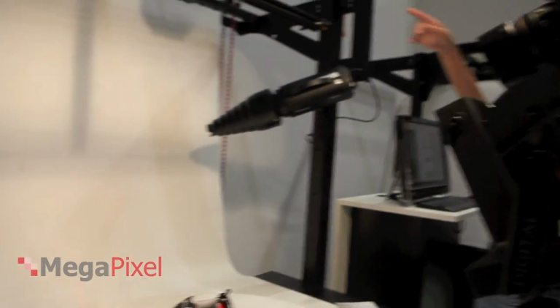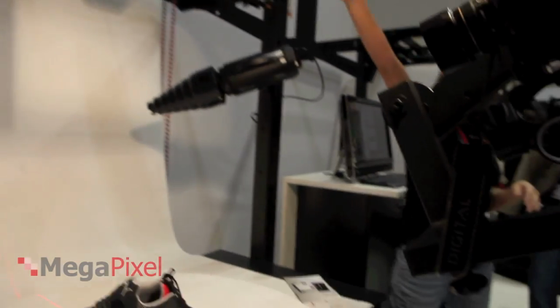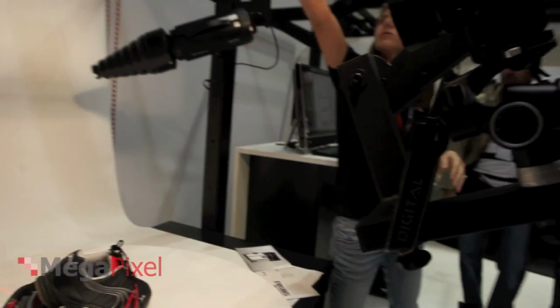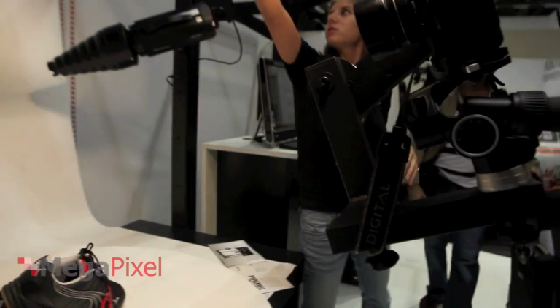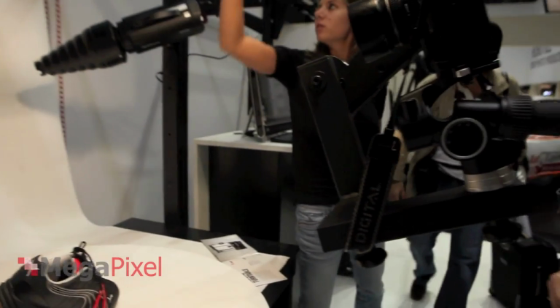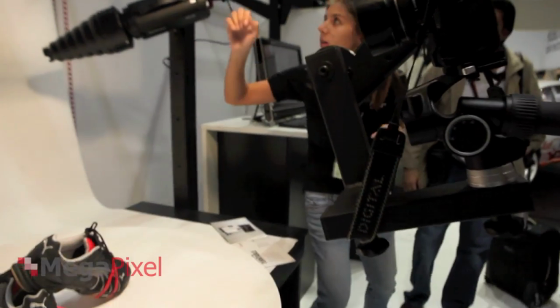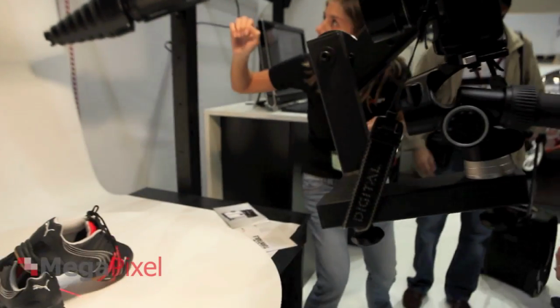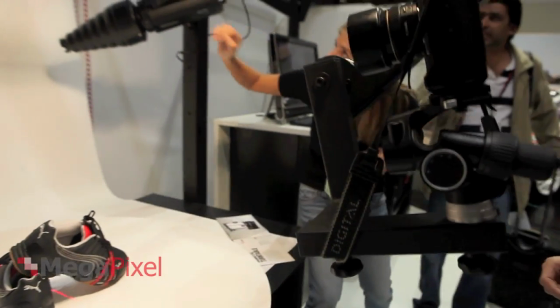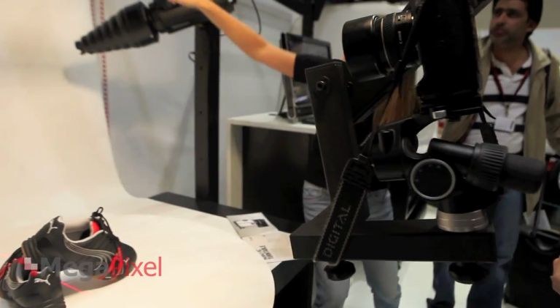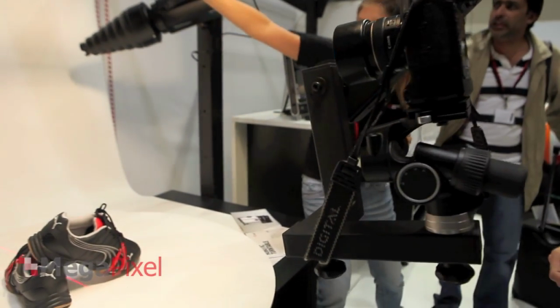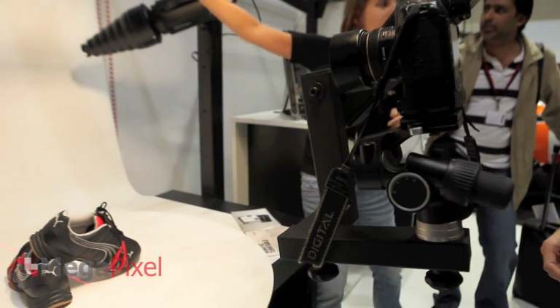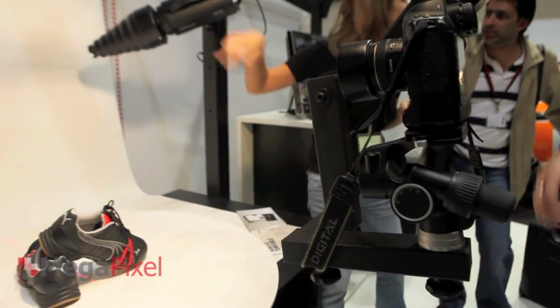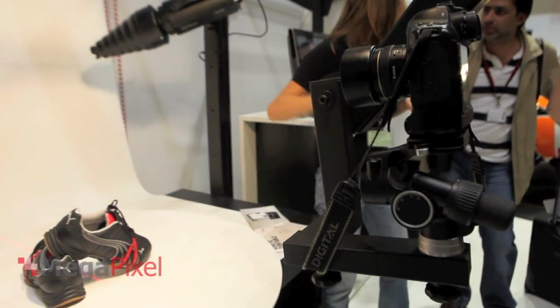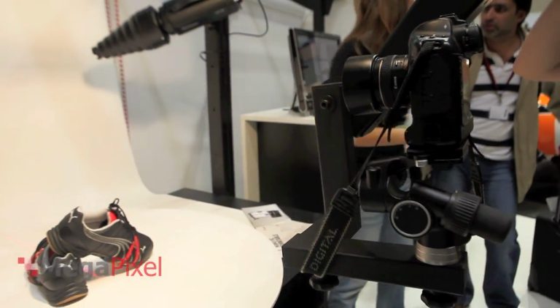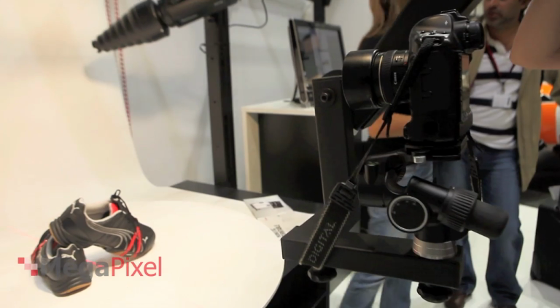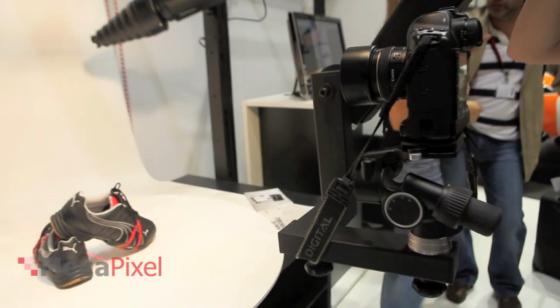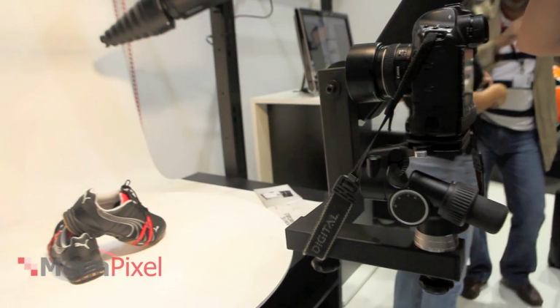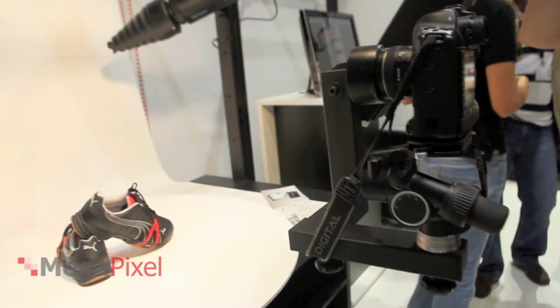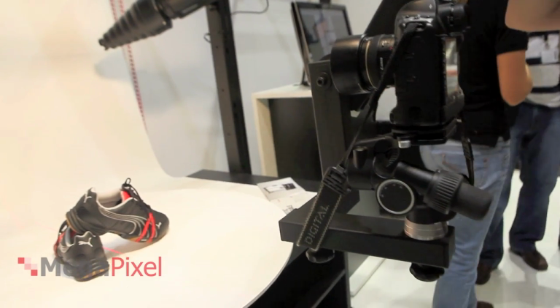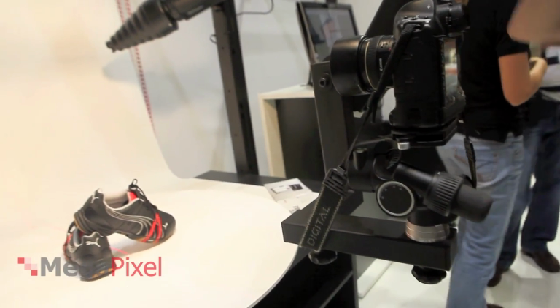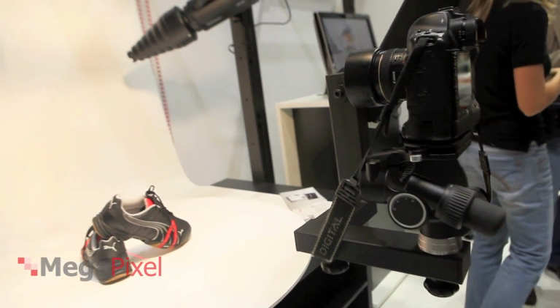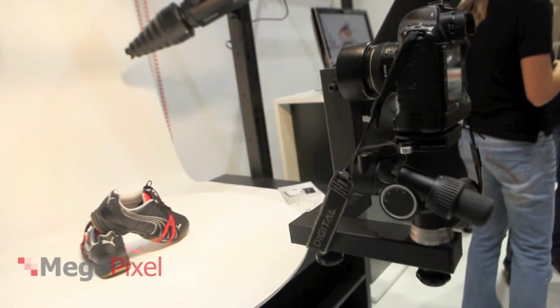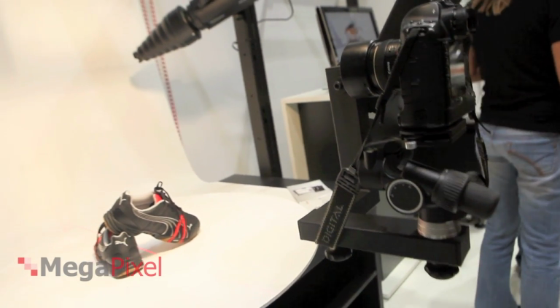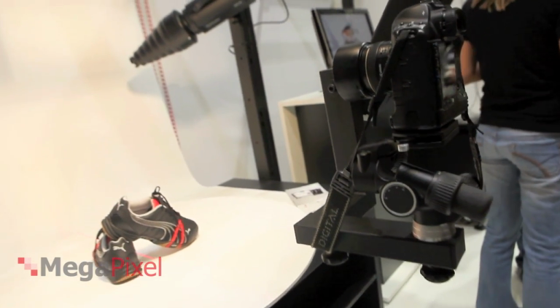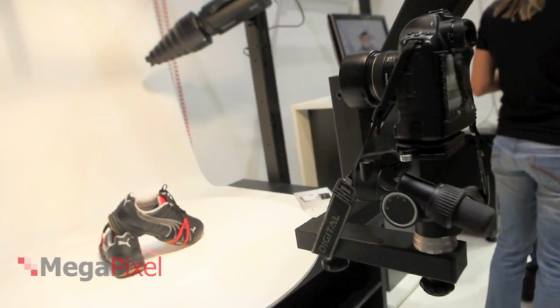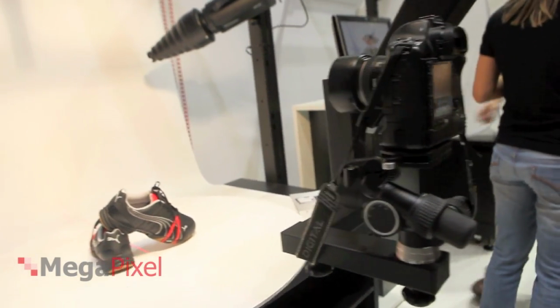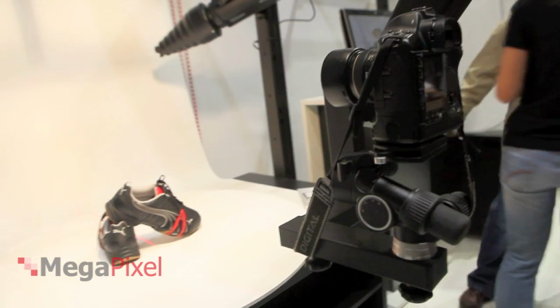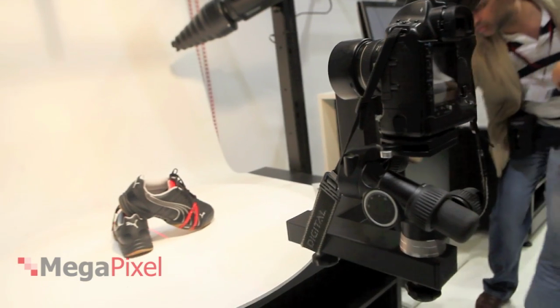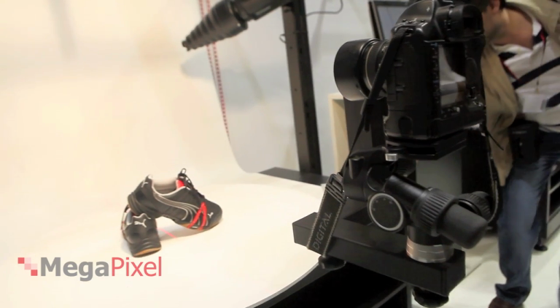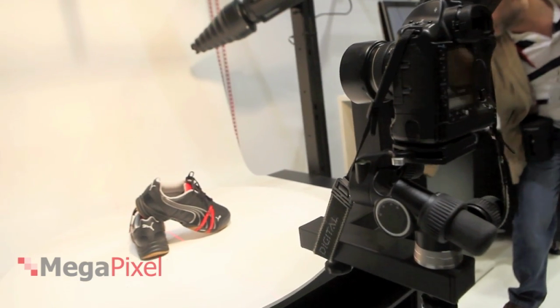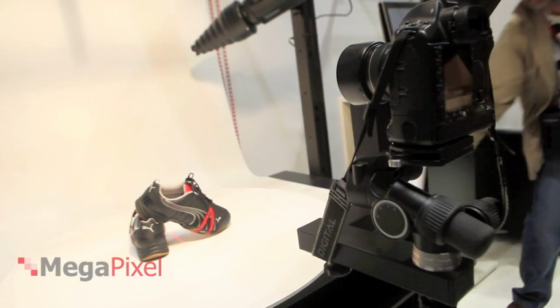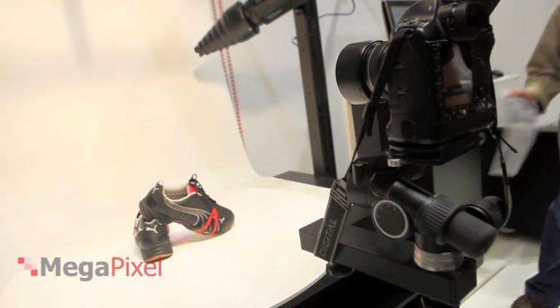What is the starting price? We start at 3,000 euros, and it goes up from there.